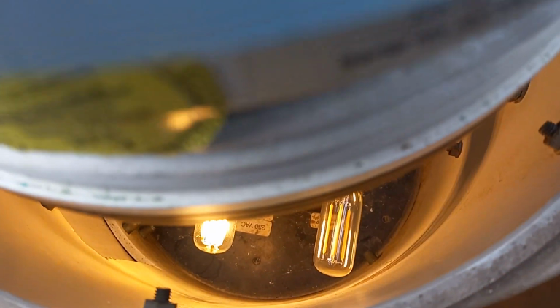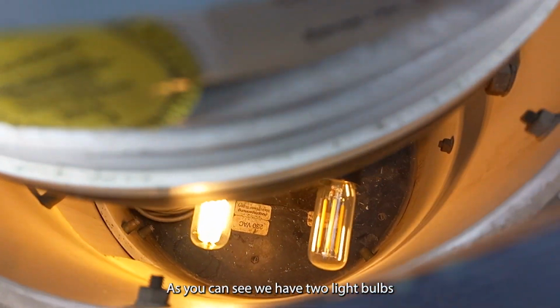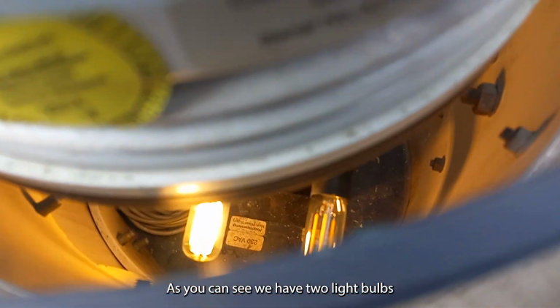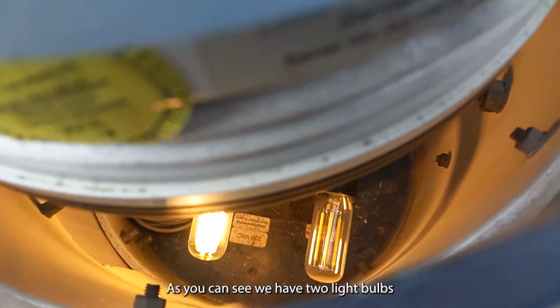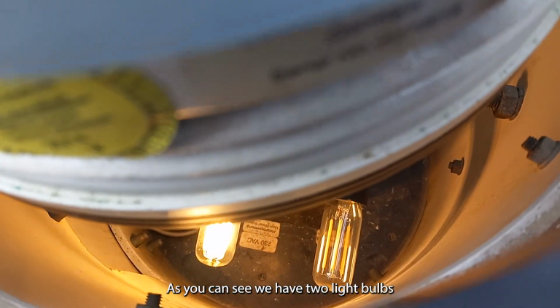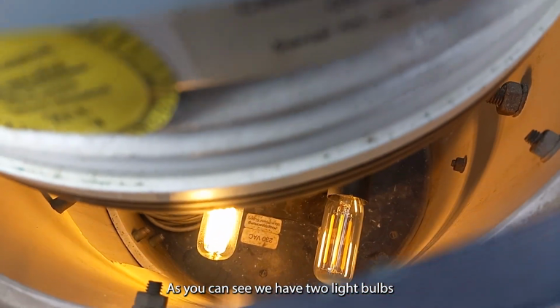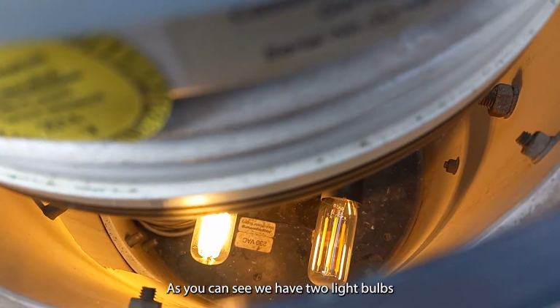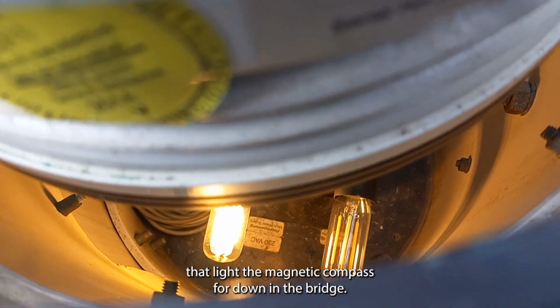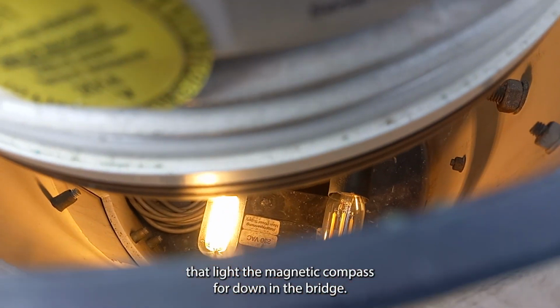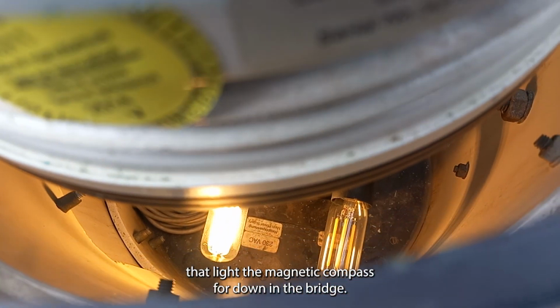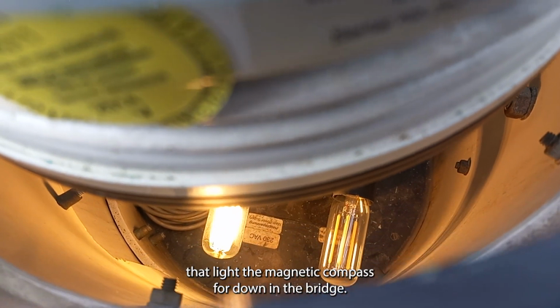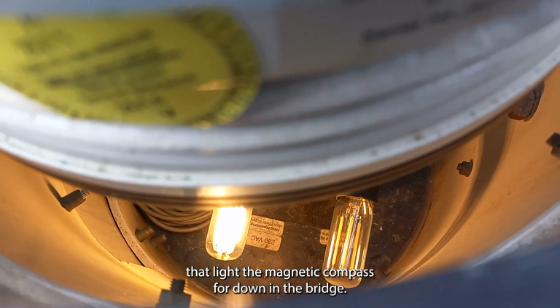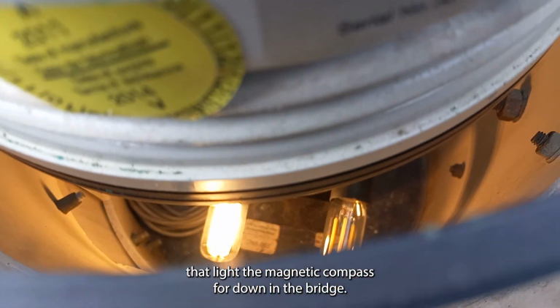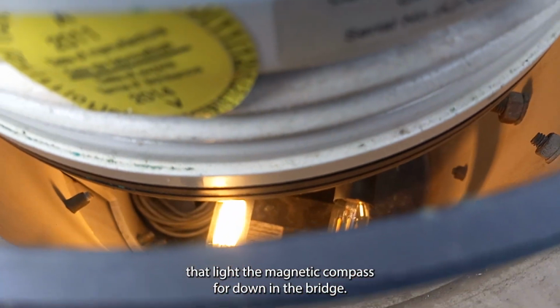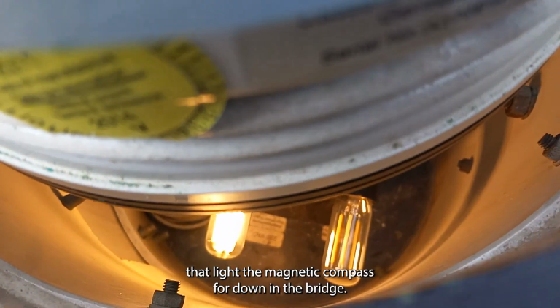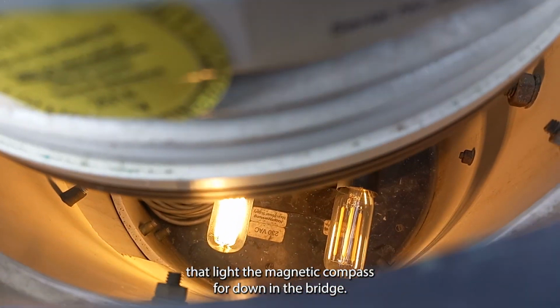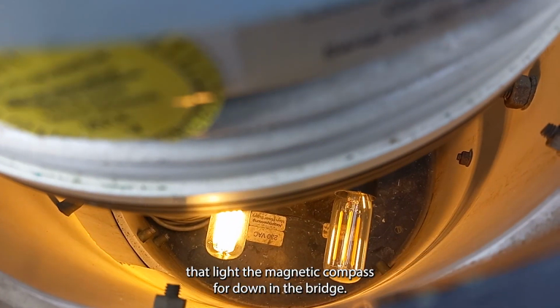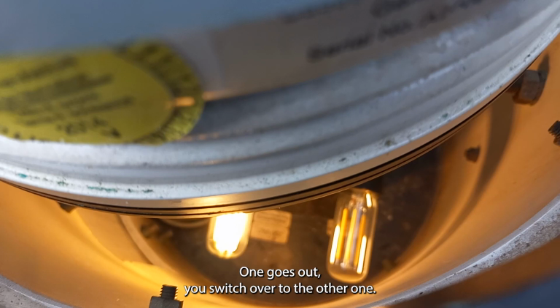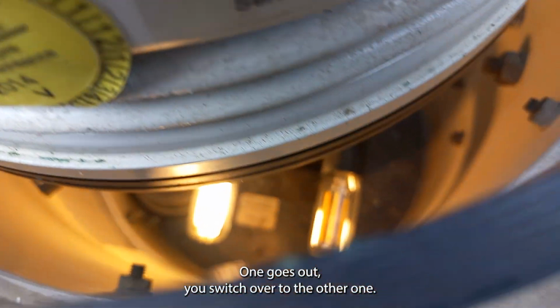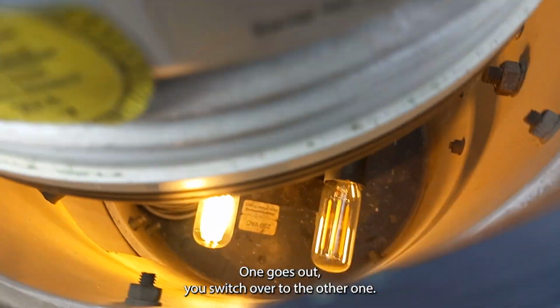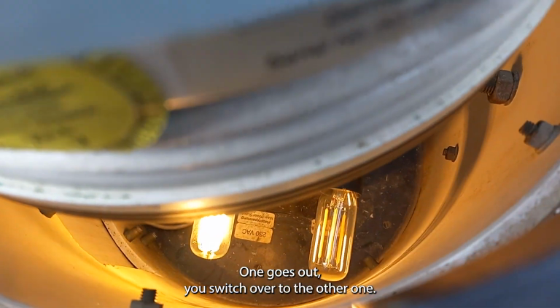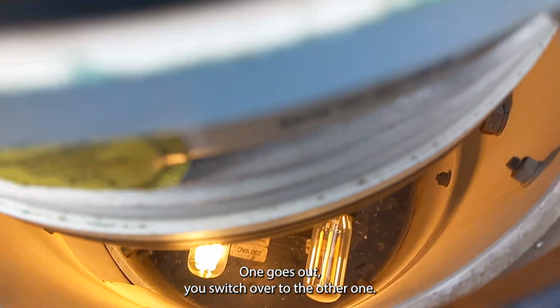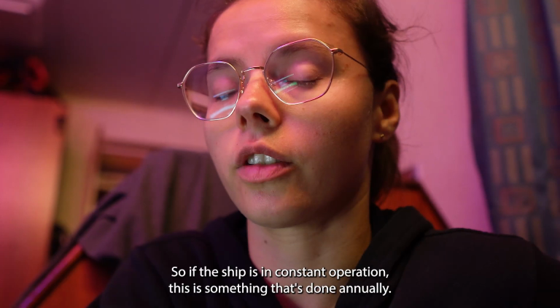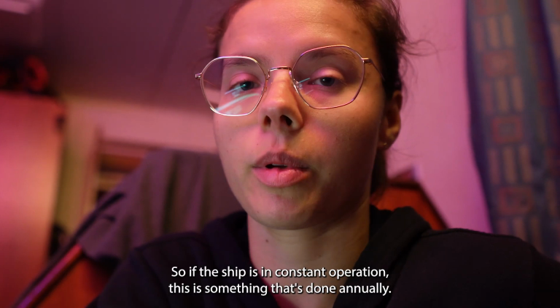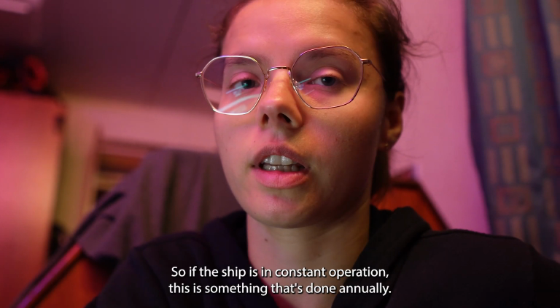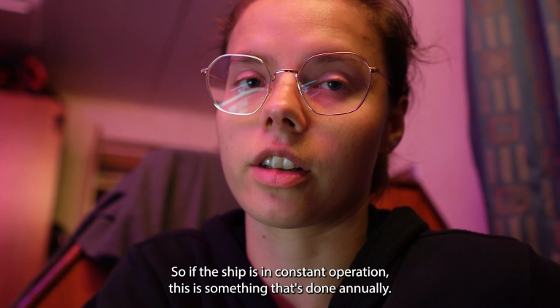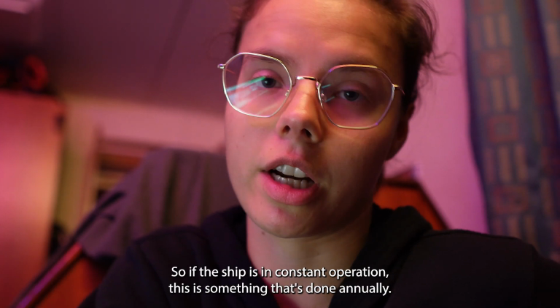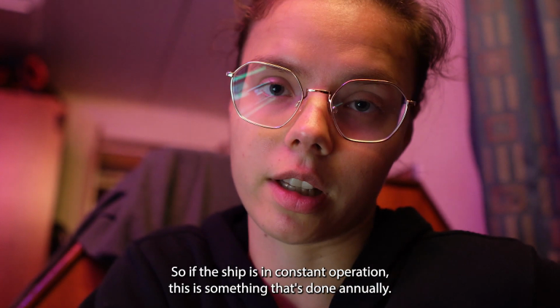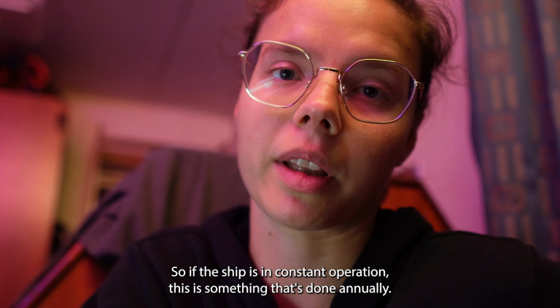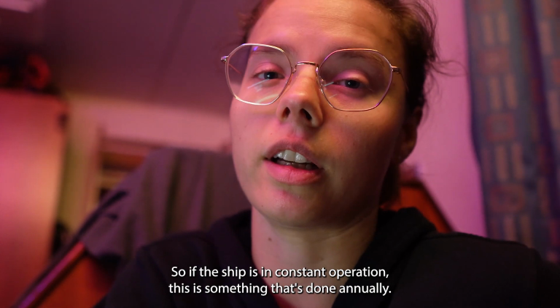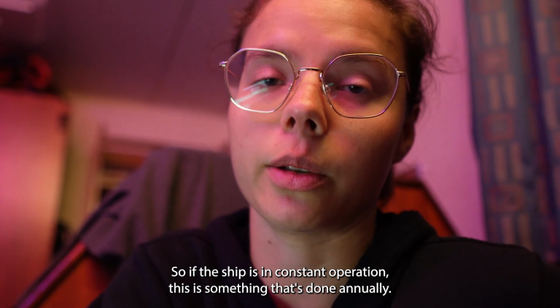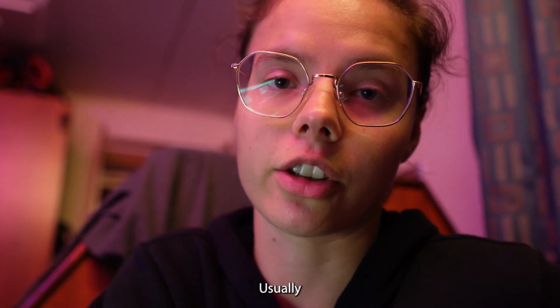As you can see, we have two light bulbs that light the magnetic compass down on the bridge. If one goes out, you switch over to the other one. If the ship is in constant operation, this is something that's done annually.